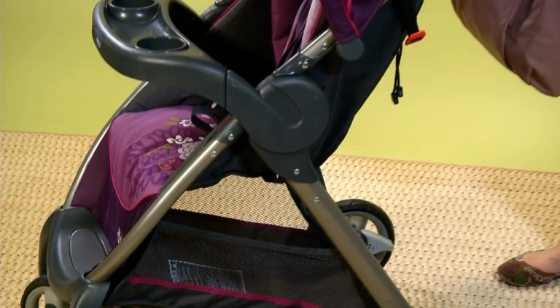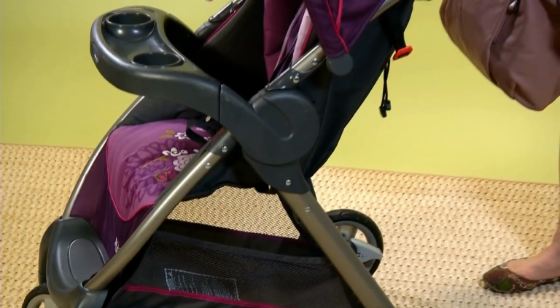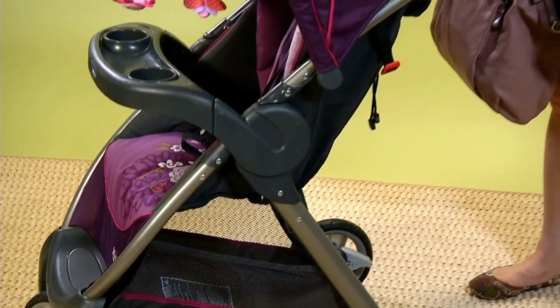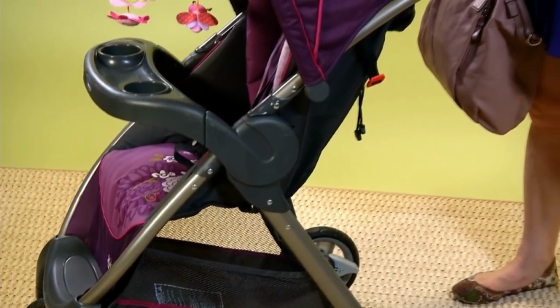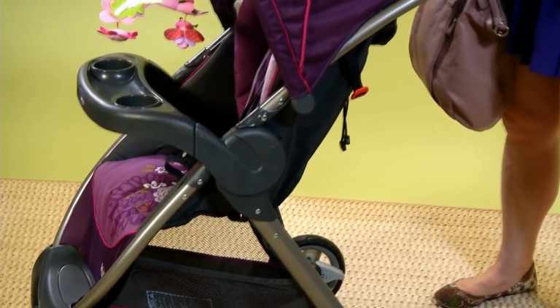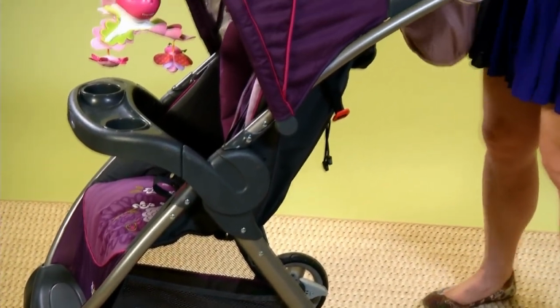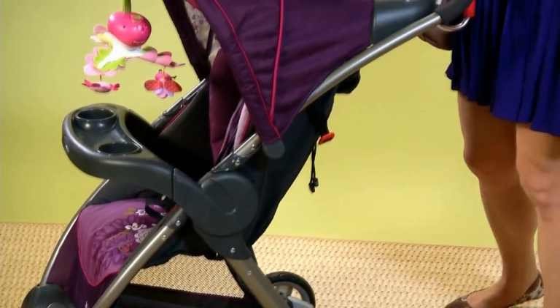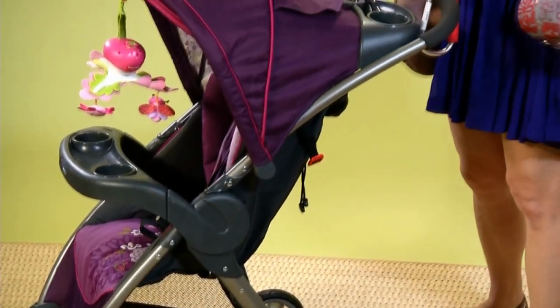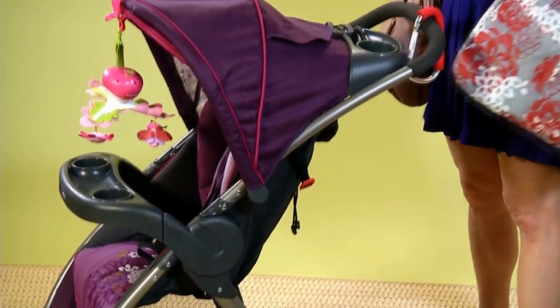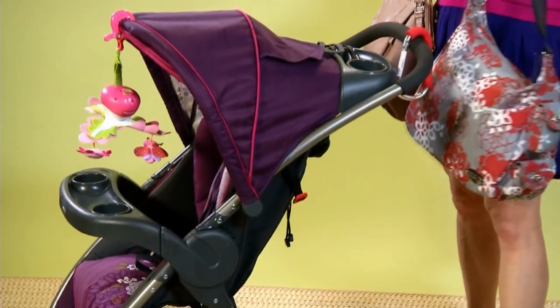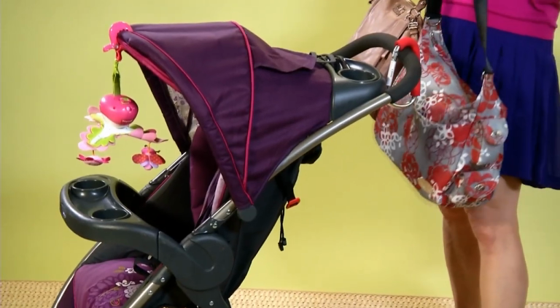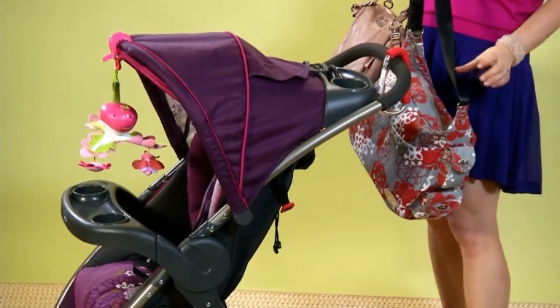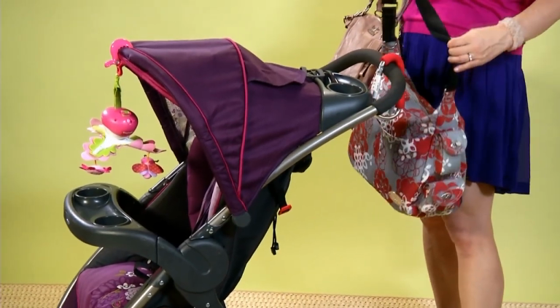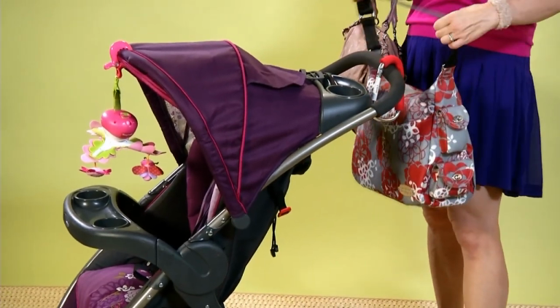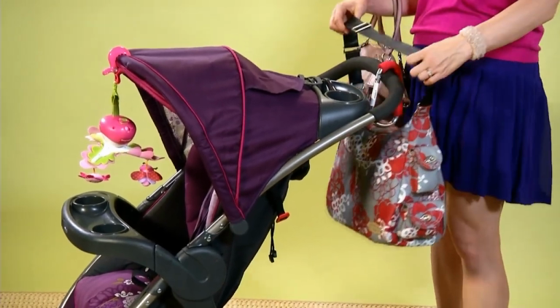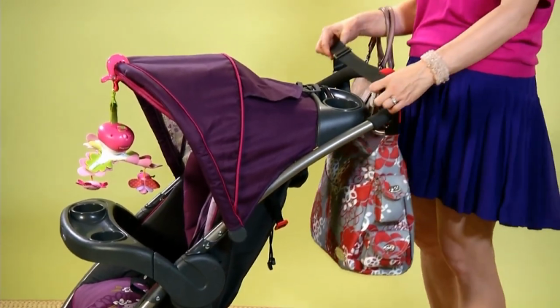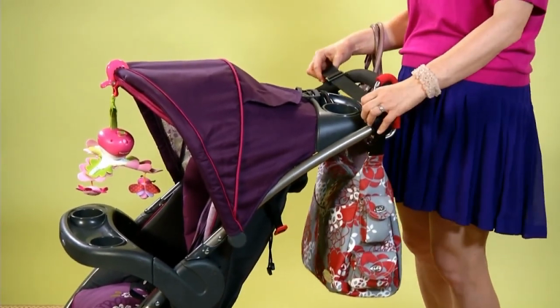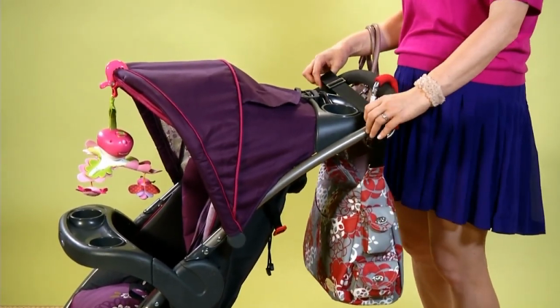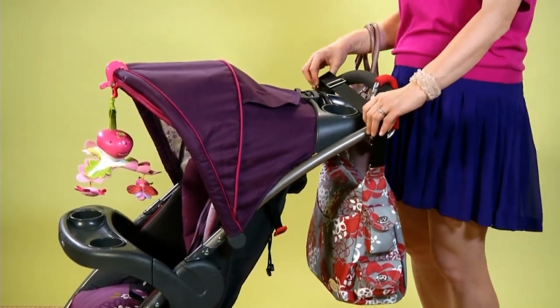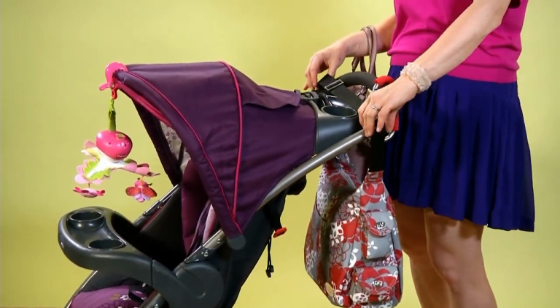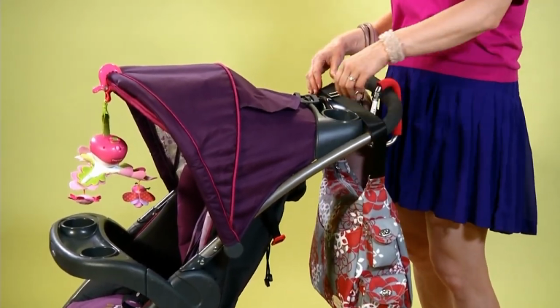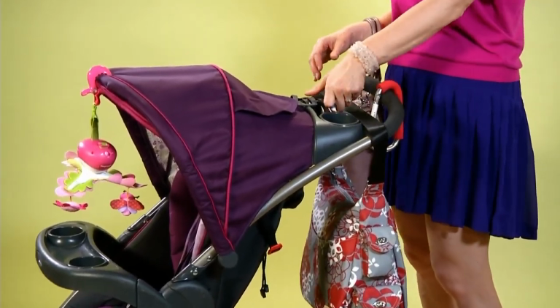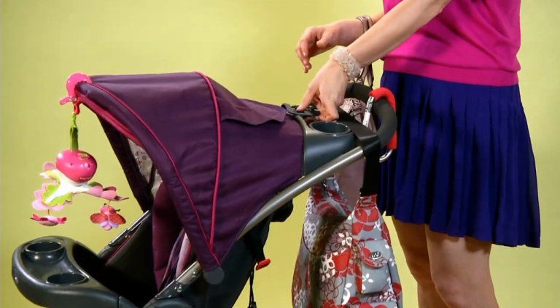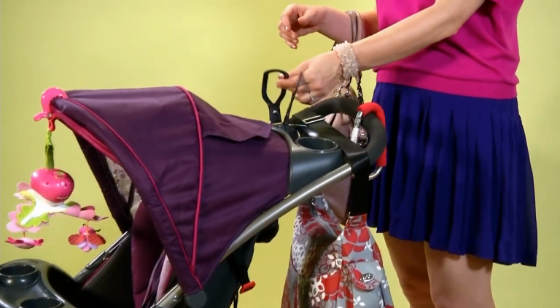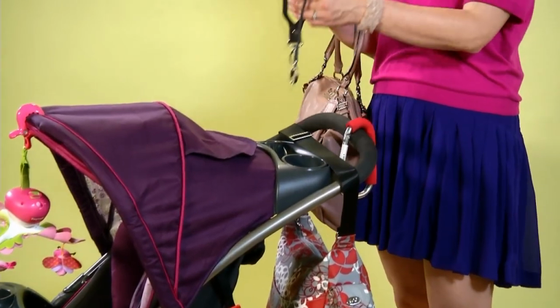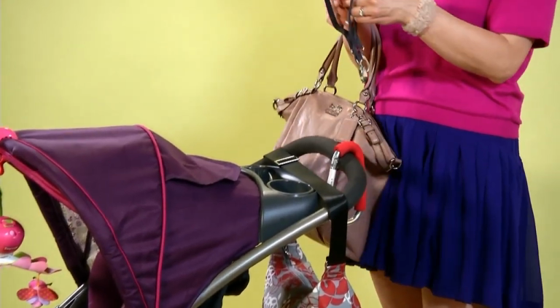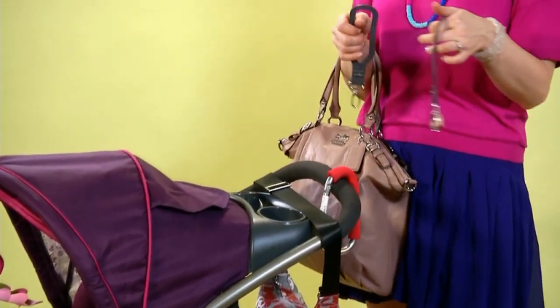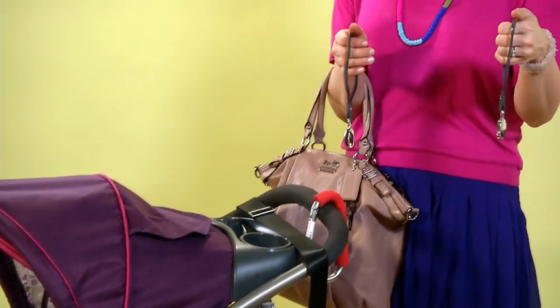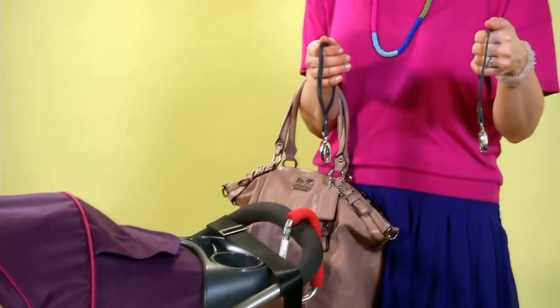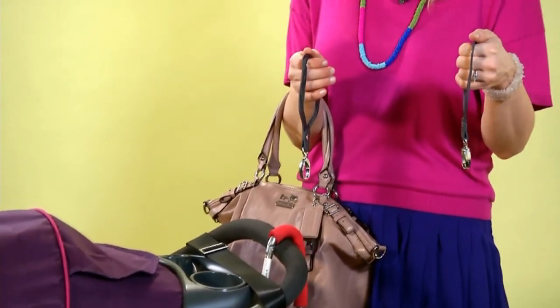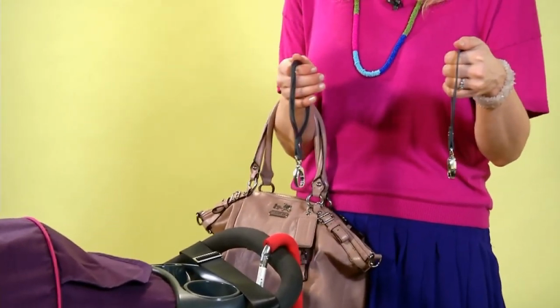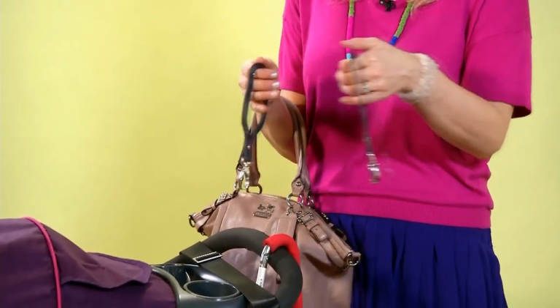Finally, I'm going to show you how you can soup up the back of your stroller. Most diaper bags are made with a long handle that will fit over the back of the stroller. But if for any reason your diaper bag is not matching to your stroller, you can buy special hooks to attach your diaper bag.